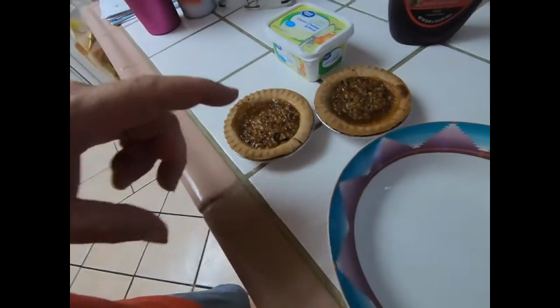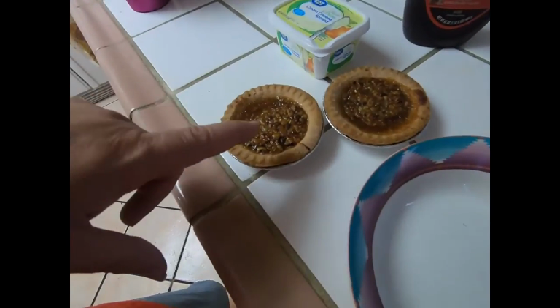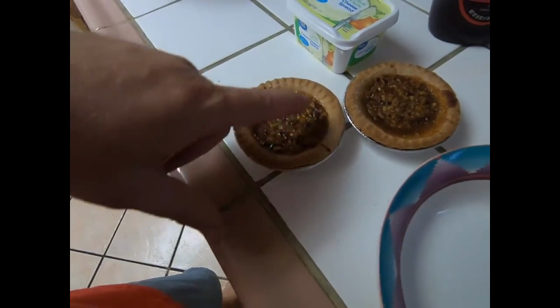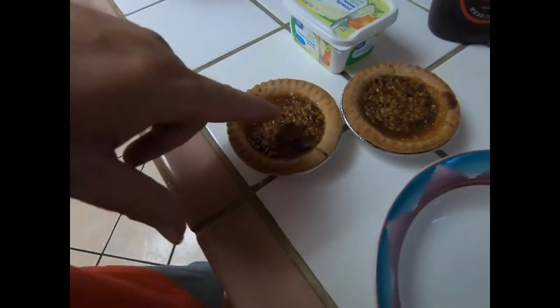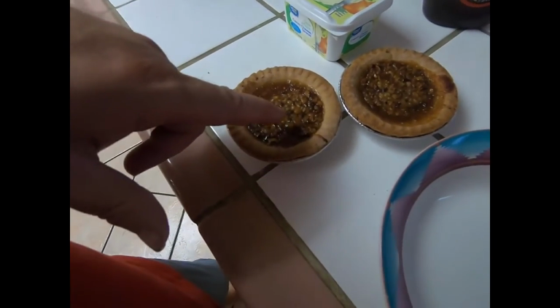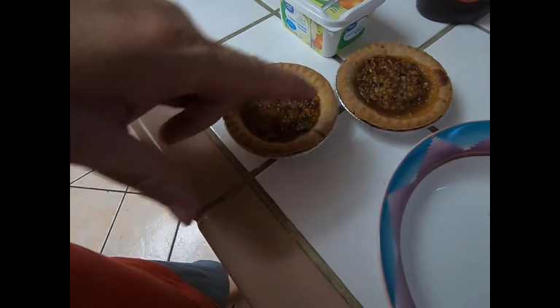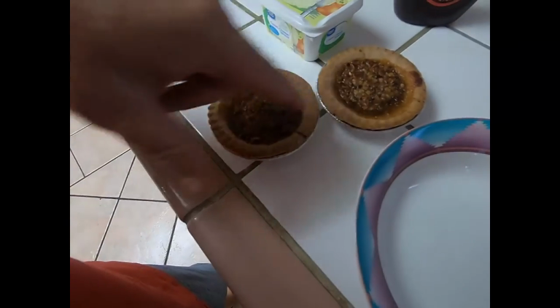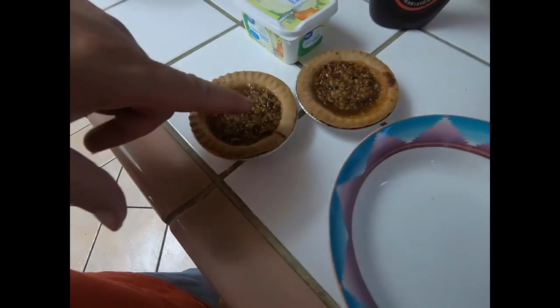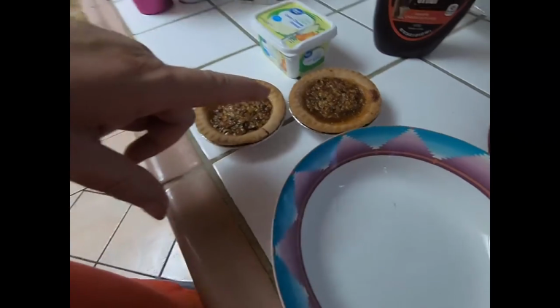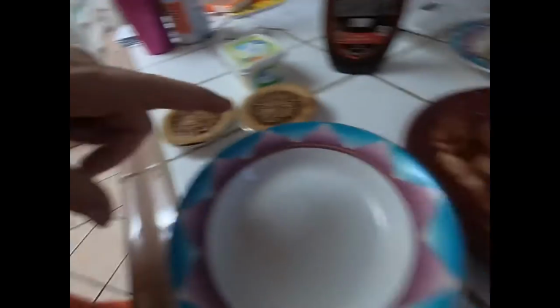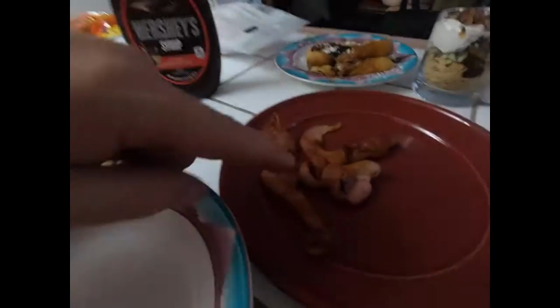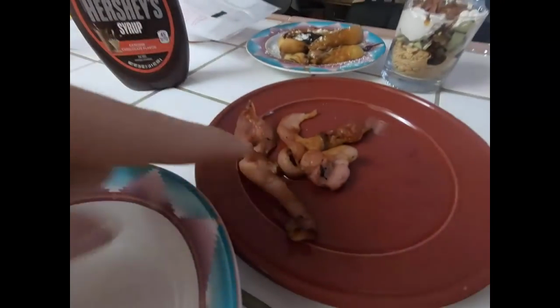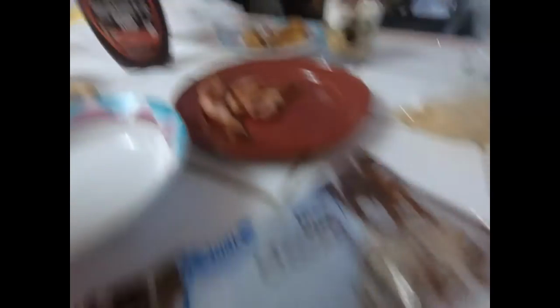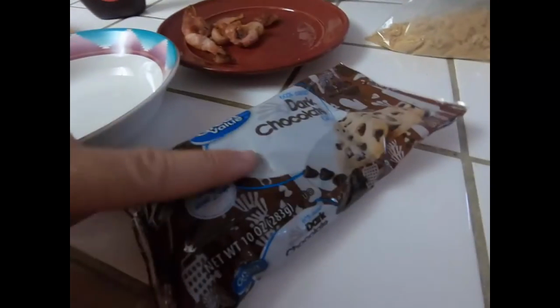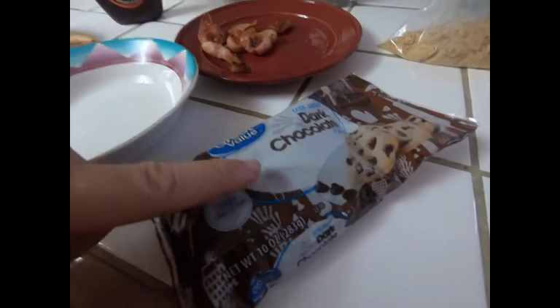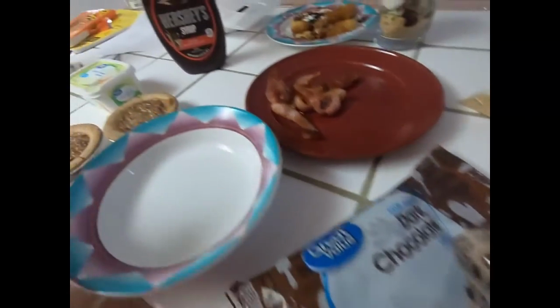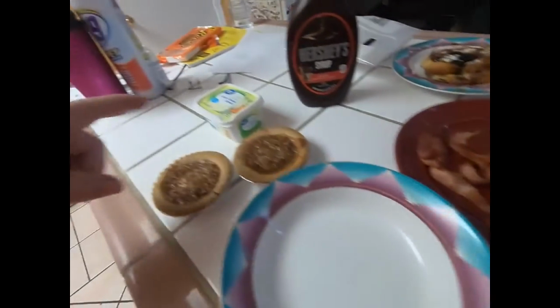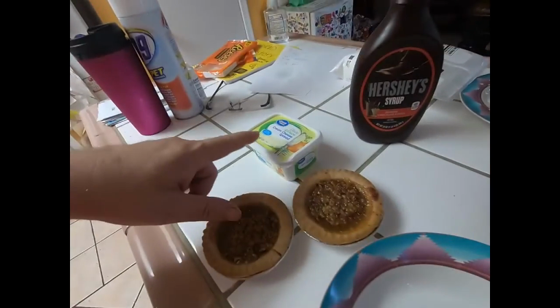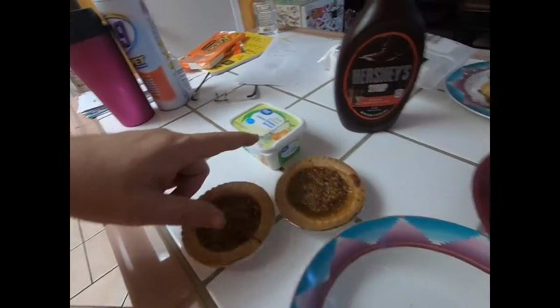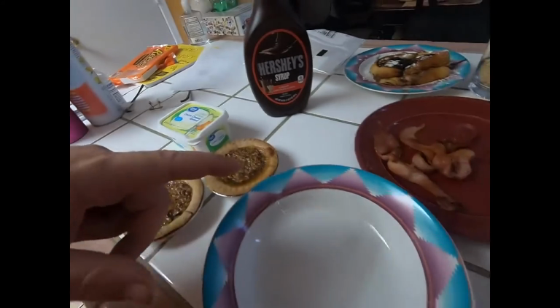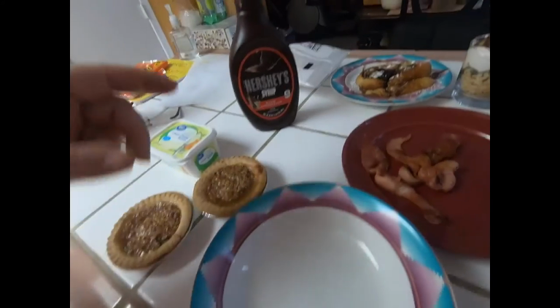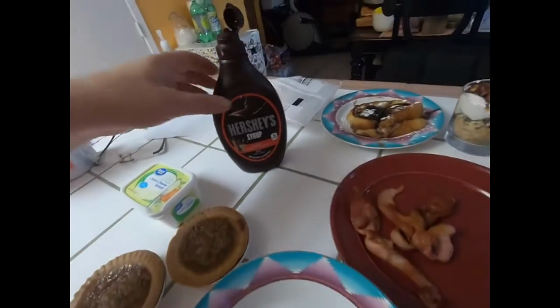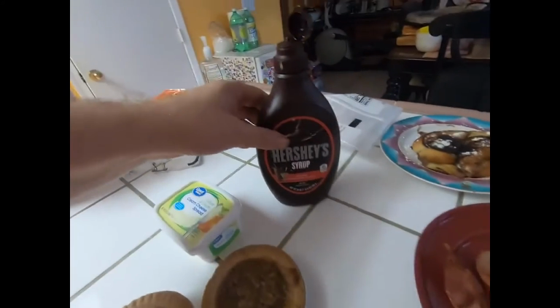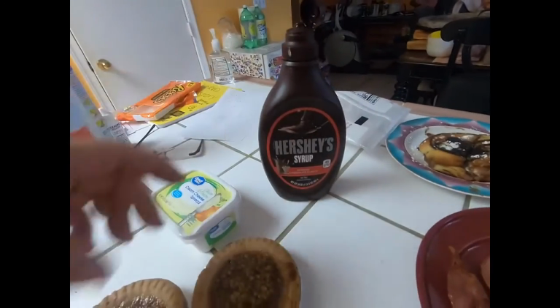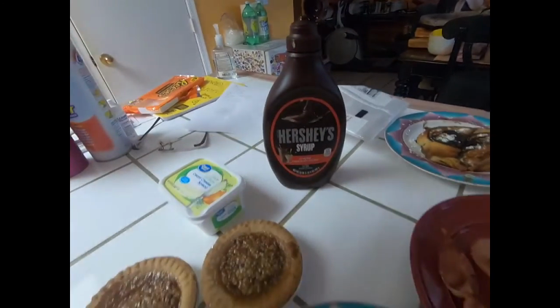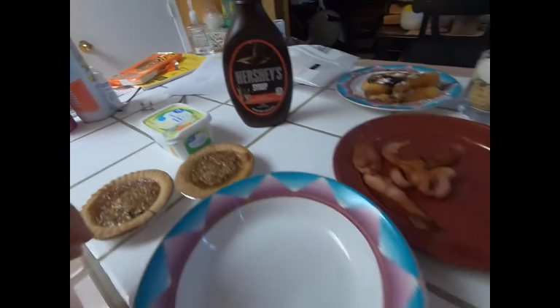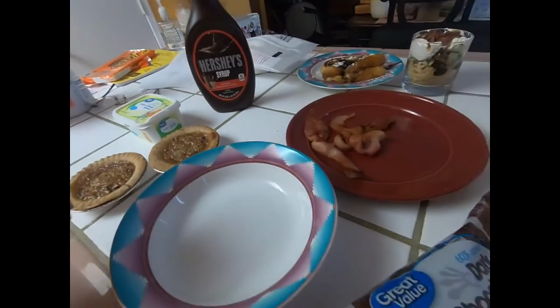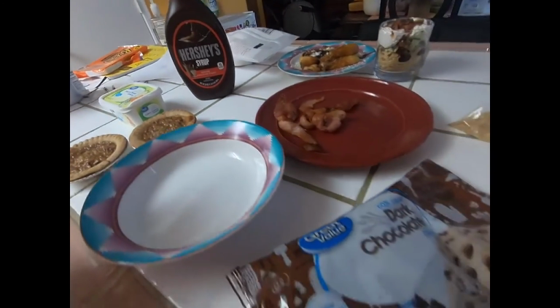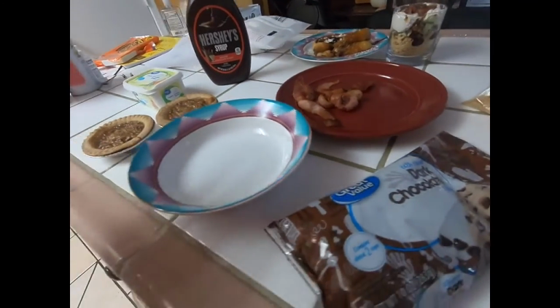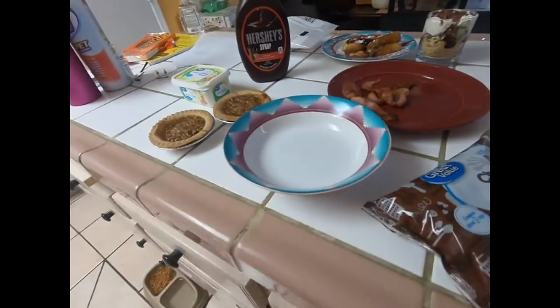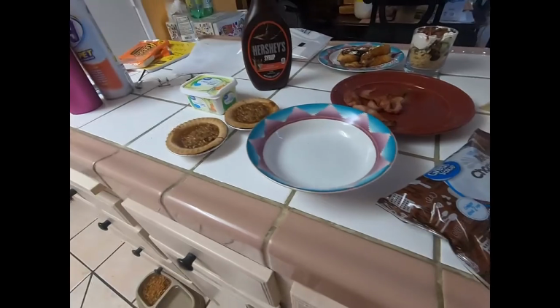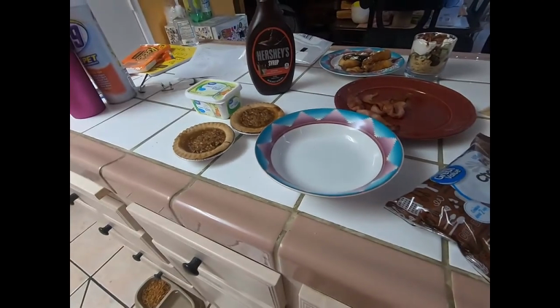I bought these store-bought ones from Walmart, they're like two for a dollar. You got some bacon, some chocolate chips, some cream cheese, powdered sugar, chocolate if you want it, and pancake mix.